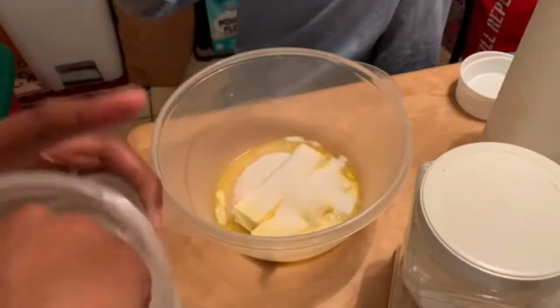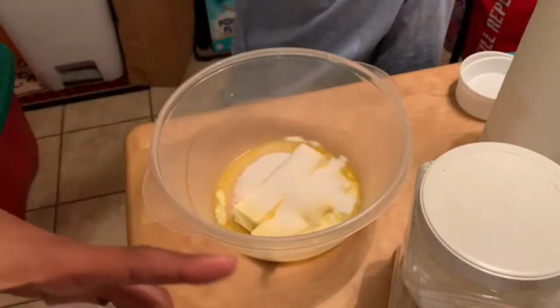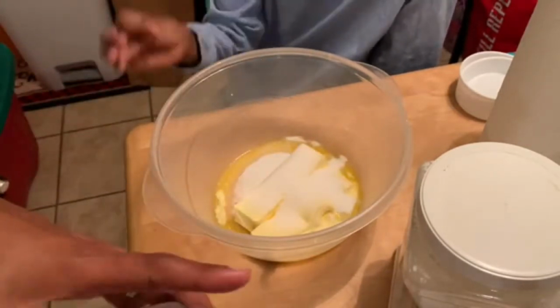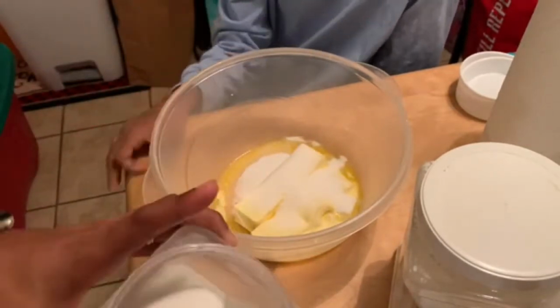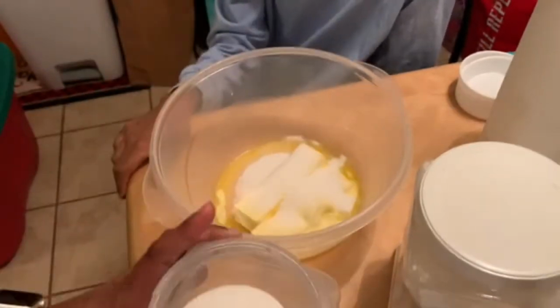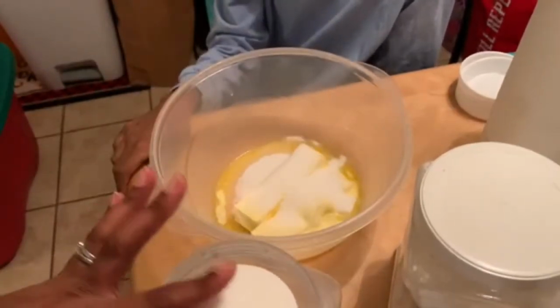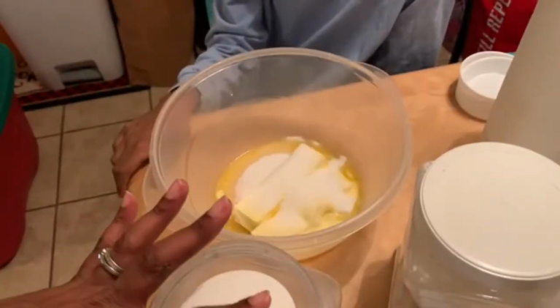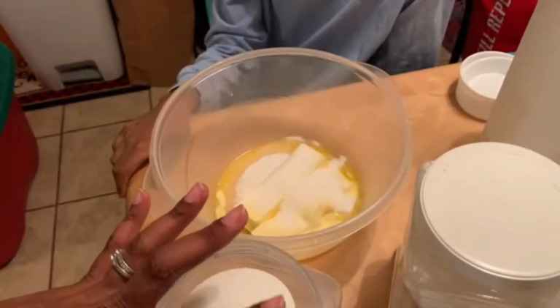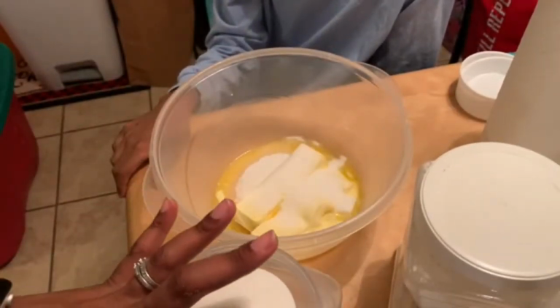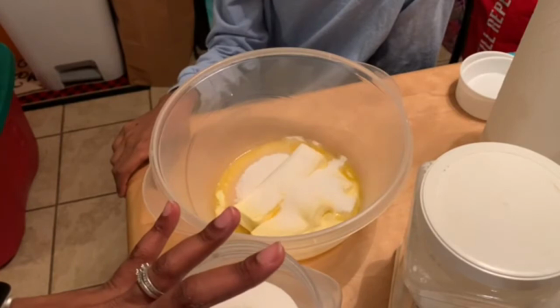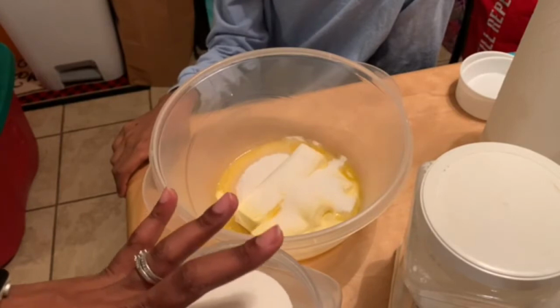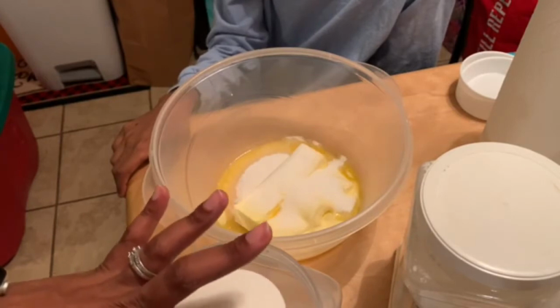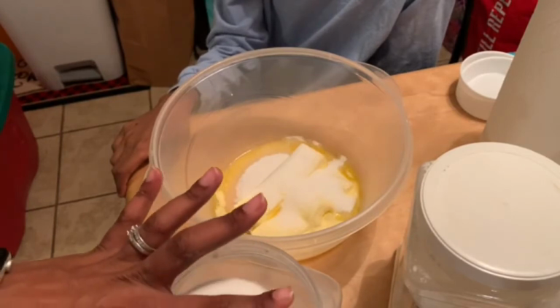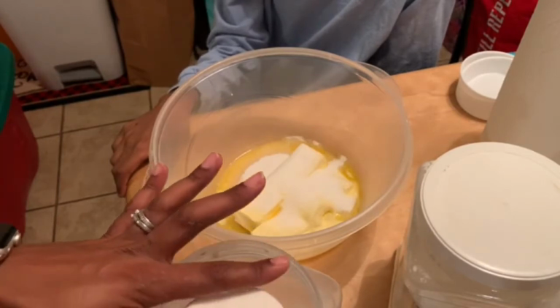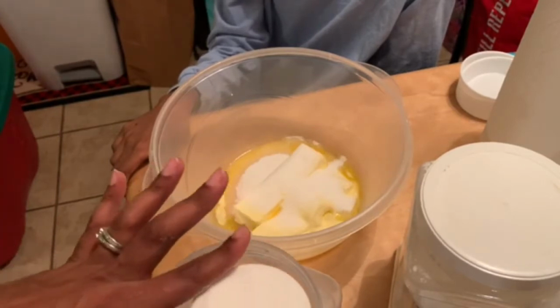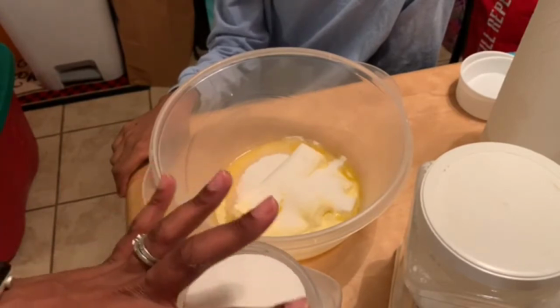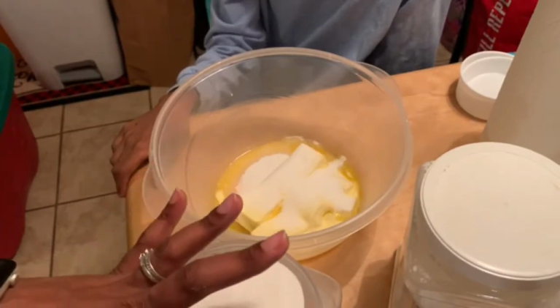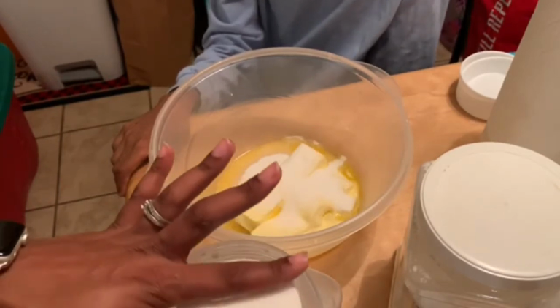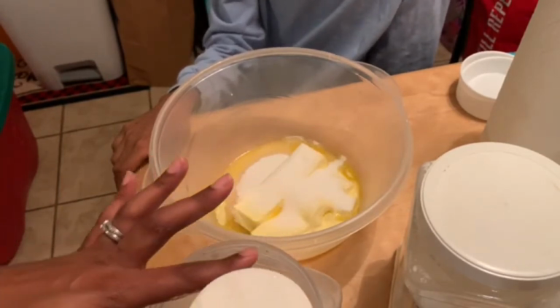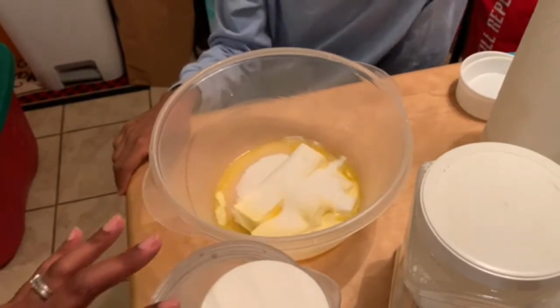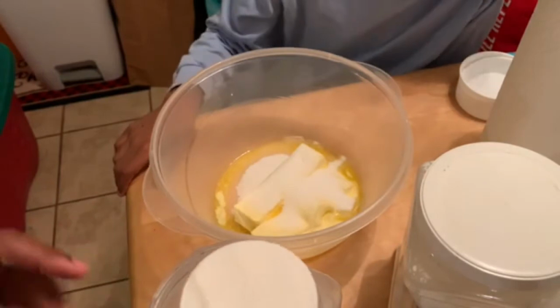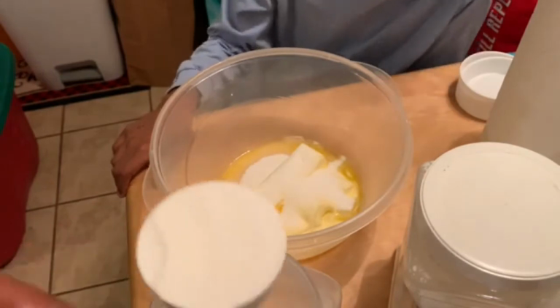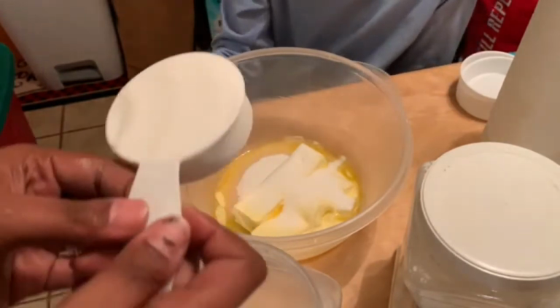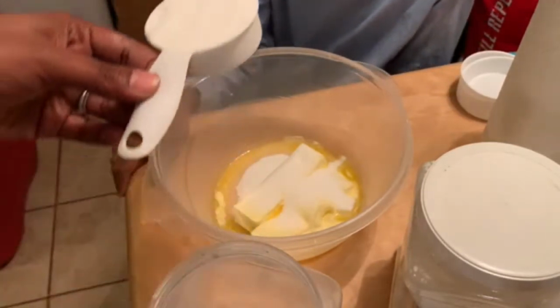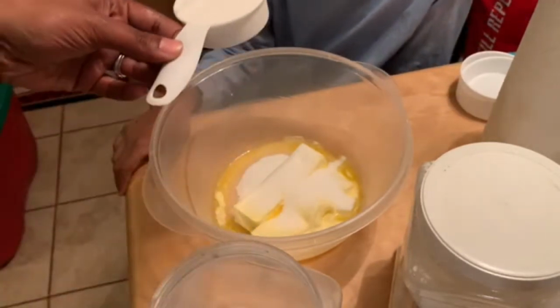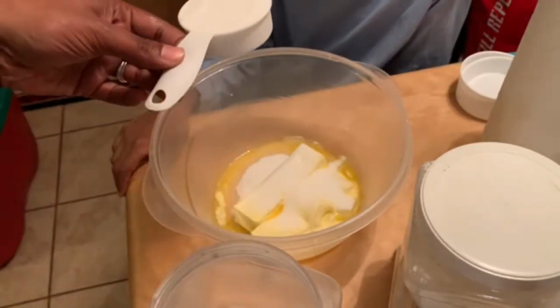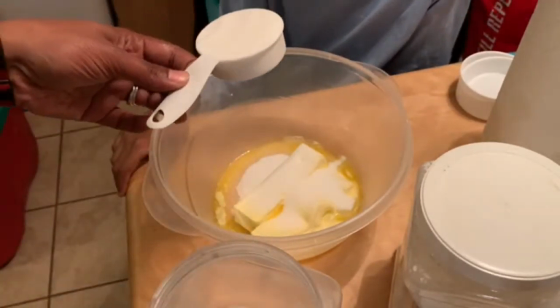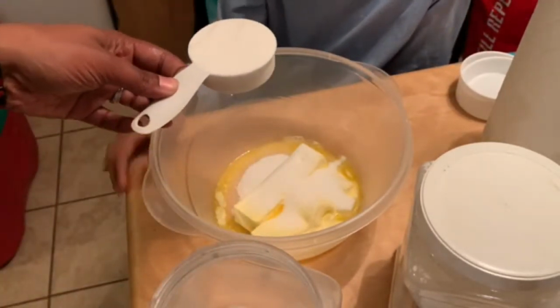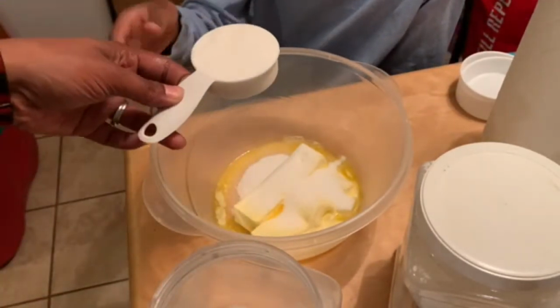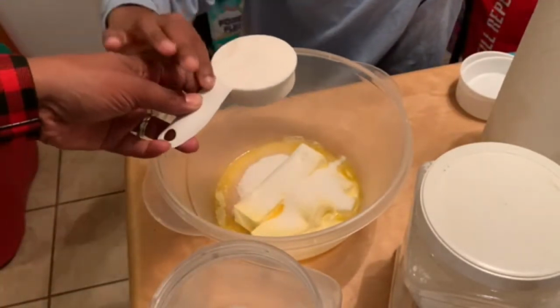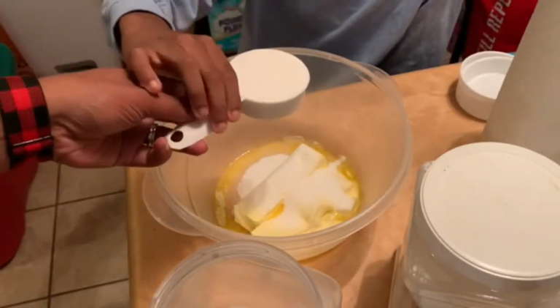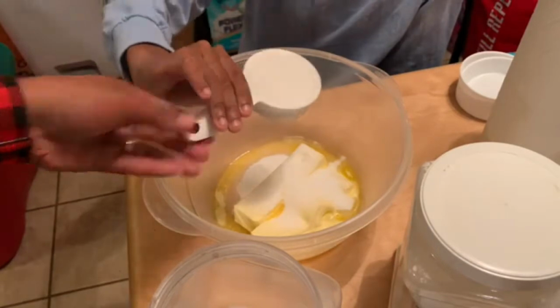Now we need to do the one-fourth cup of sugar. We'll measure it out and add it in.